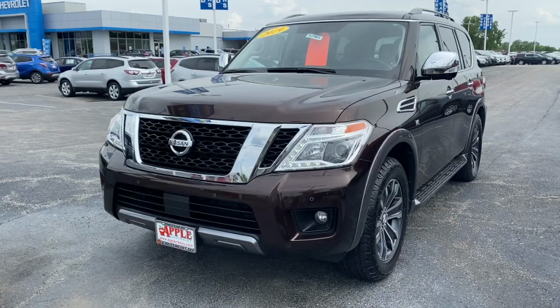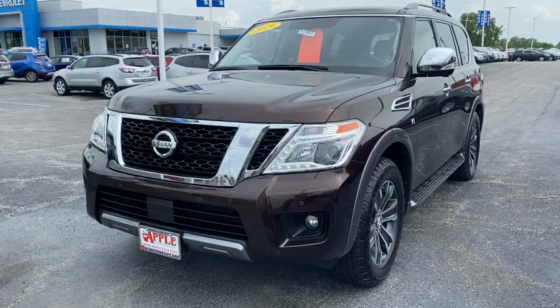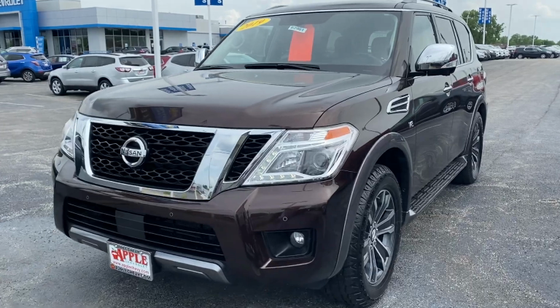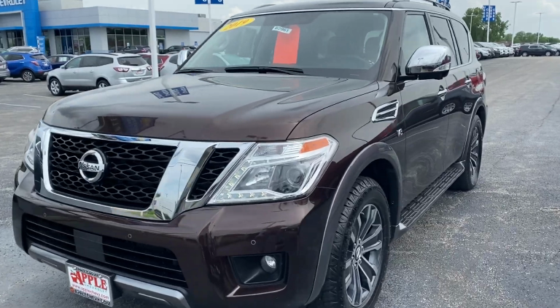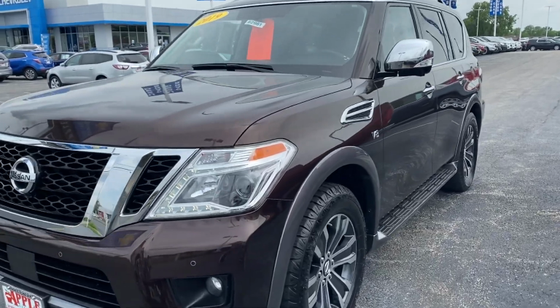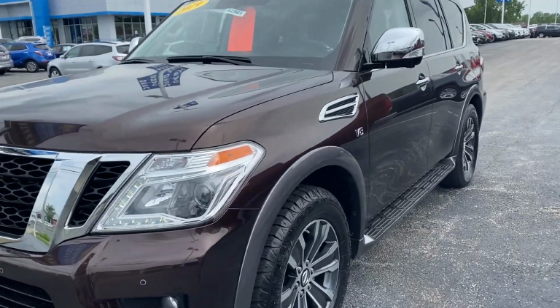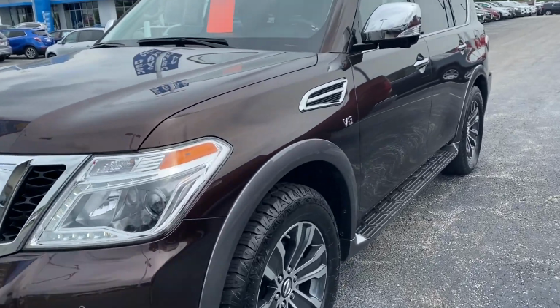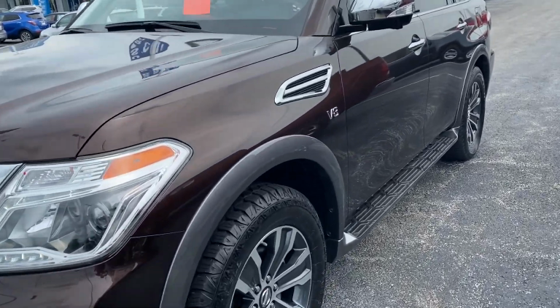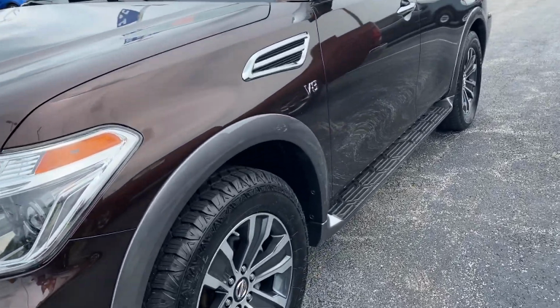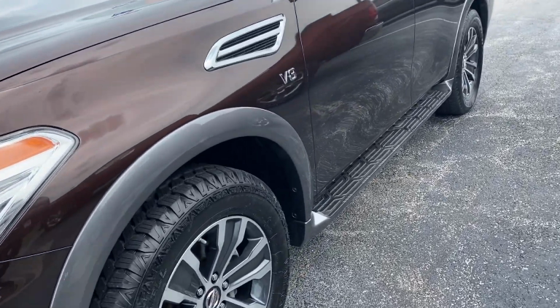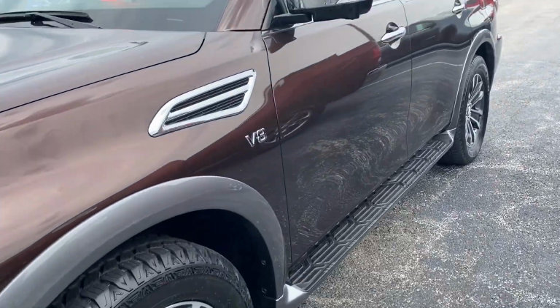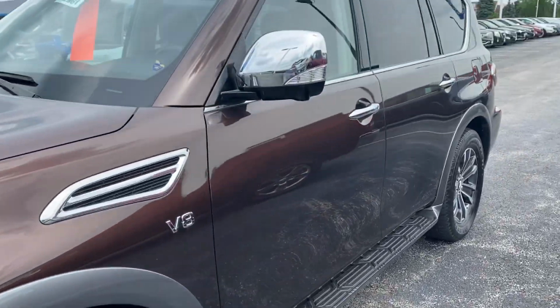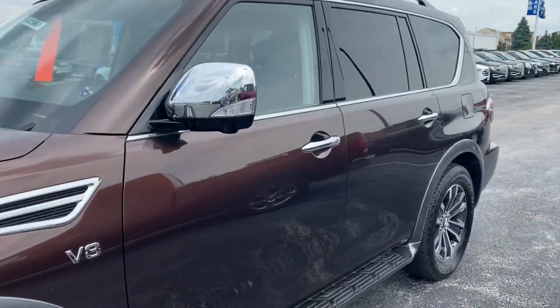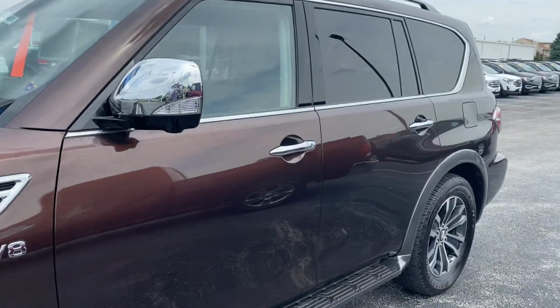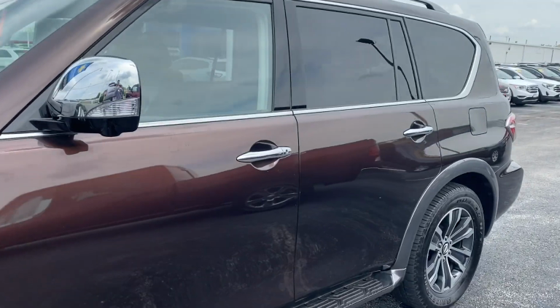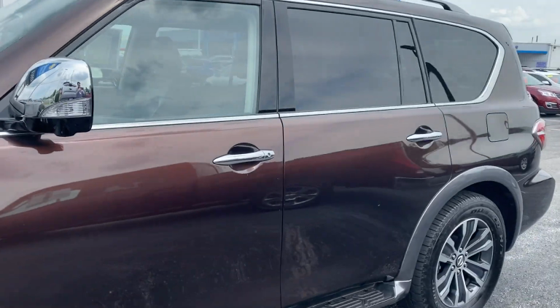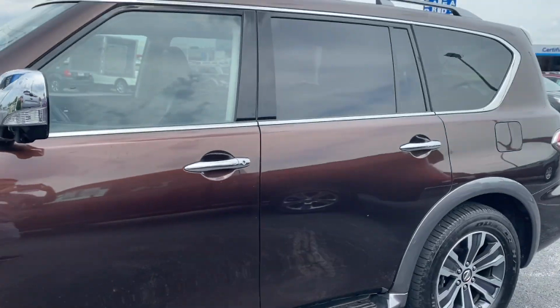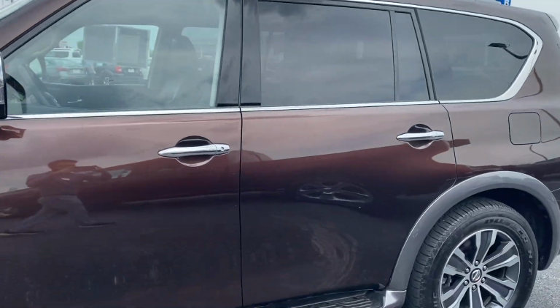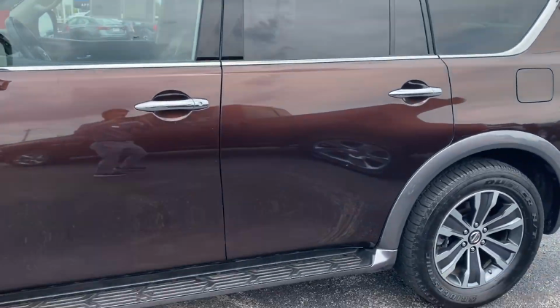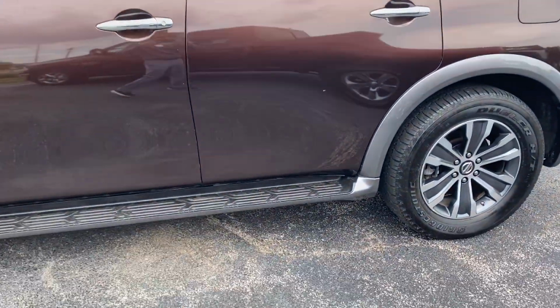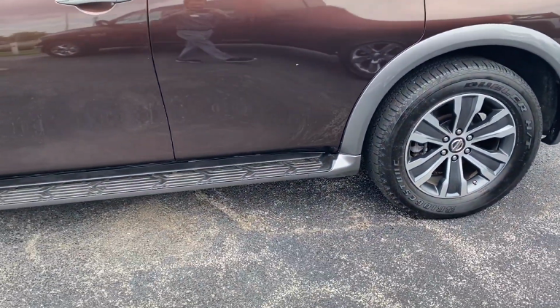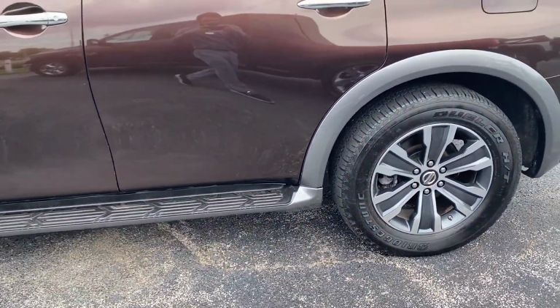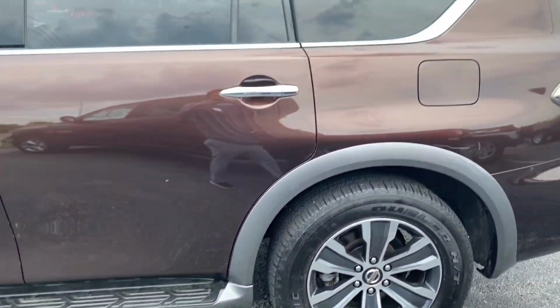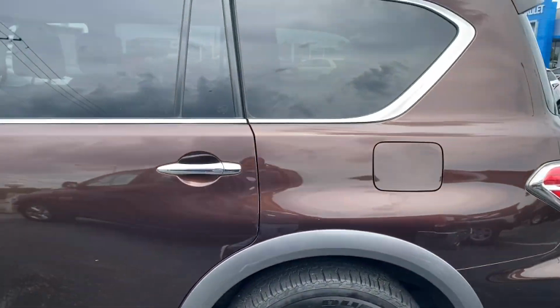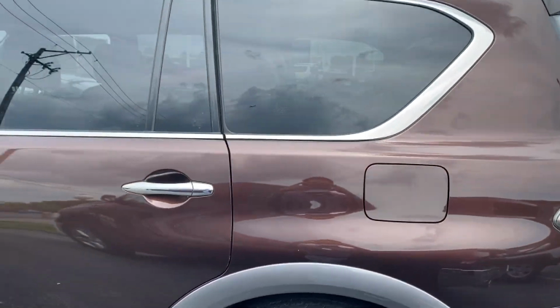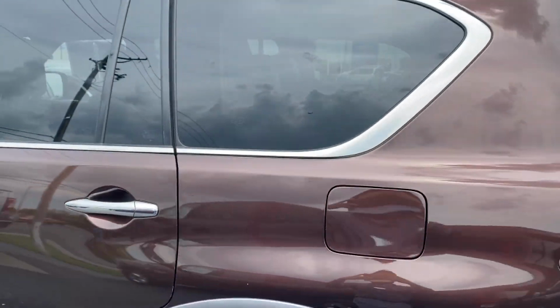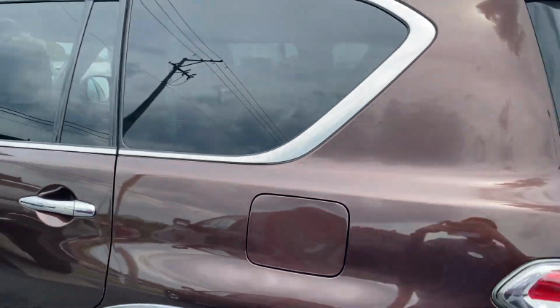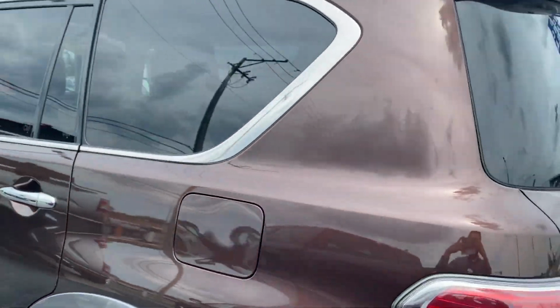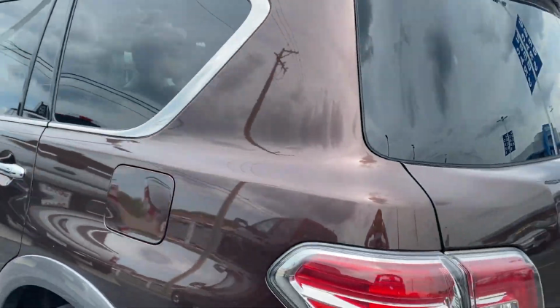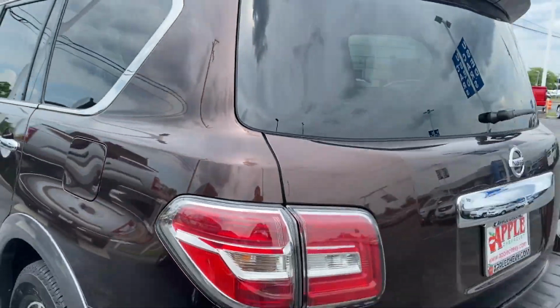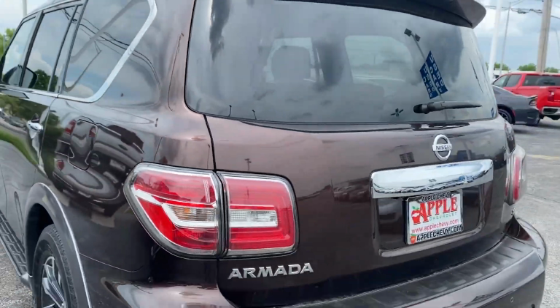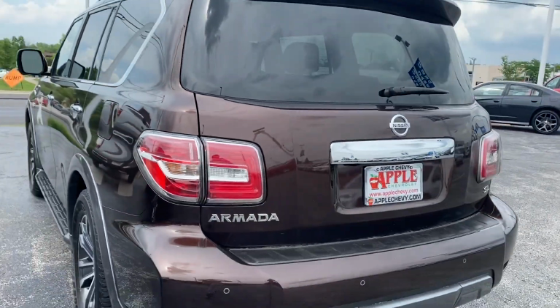This Armada only has 36,783 miles on it, has only had one owner, and has never been reported in any accidents.